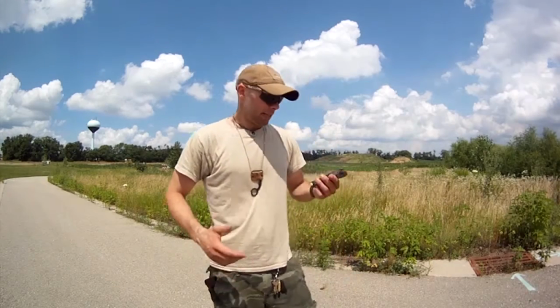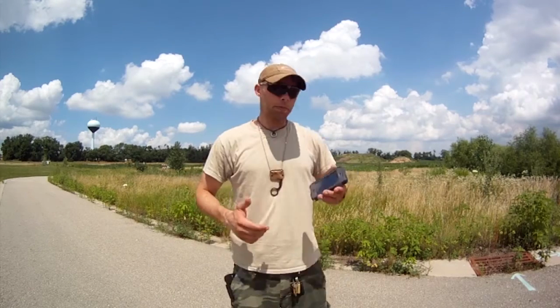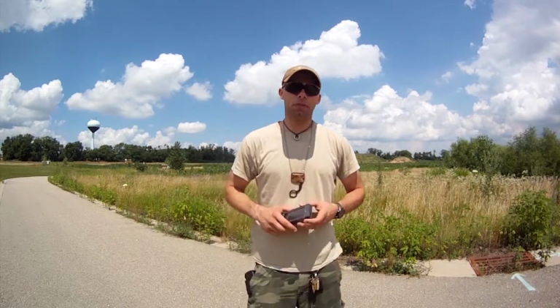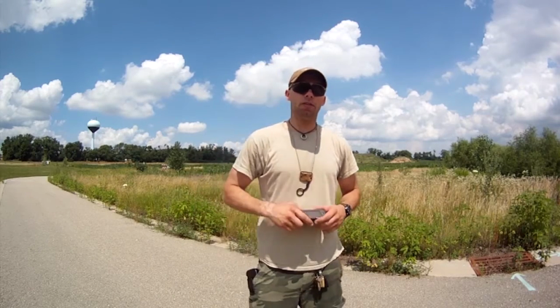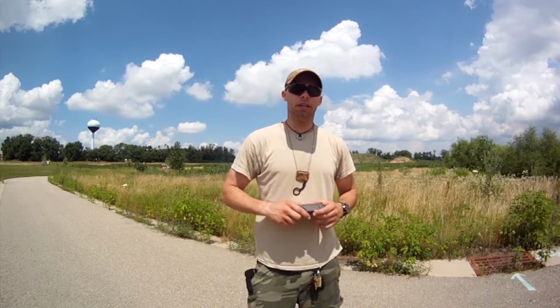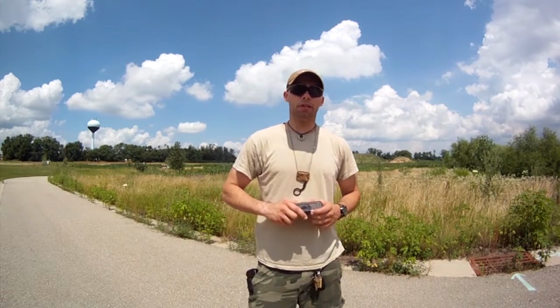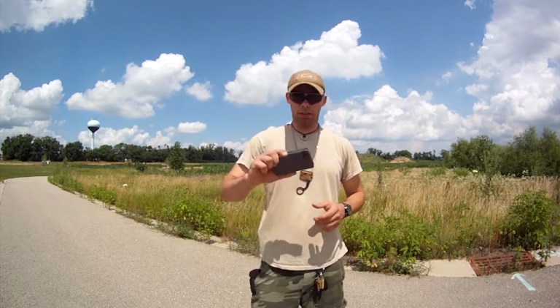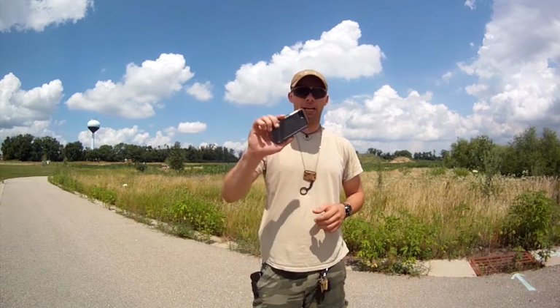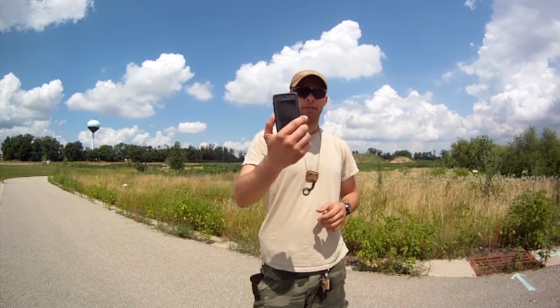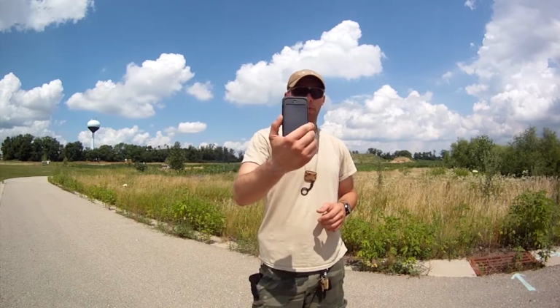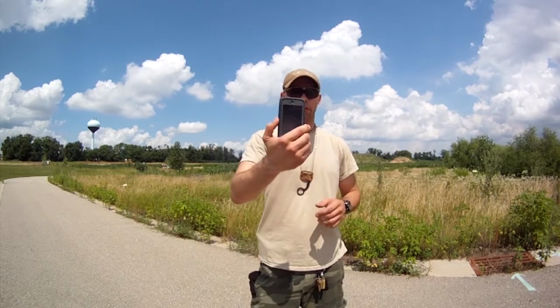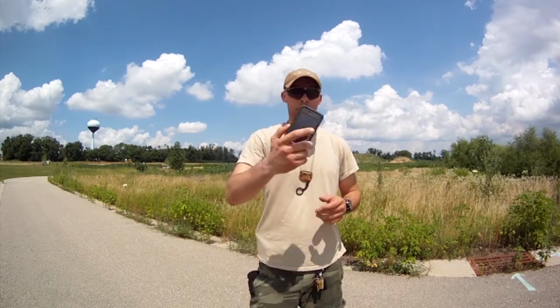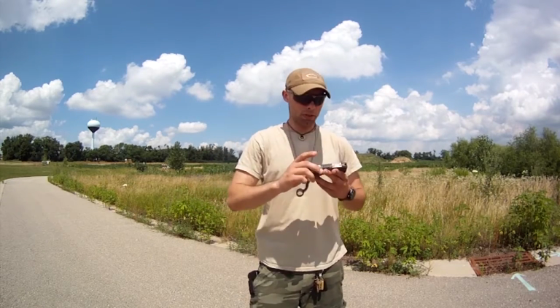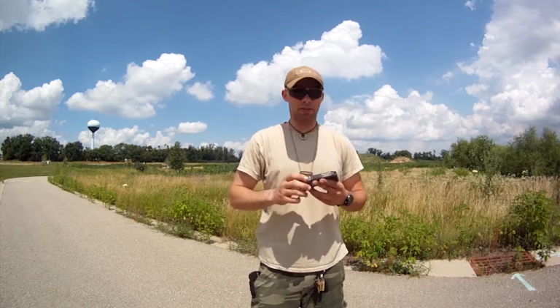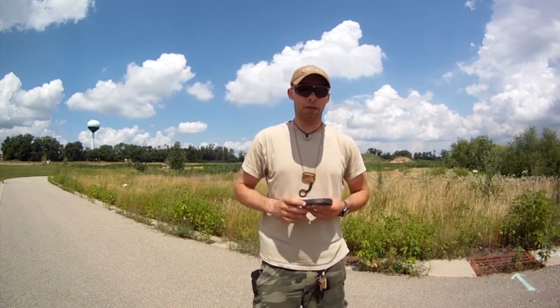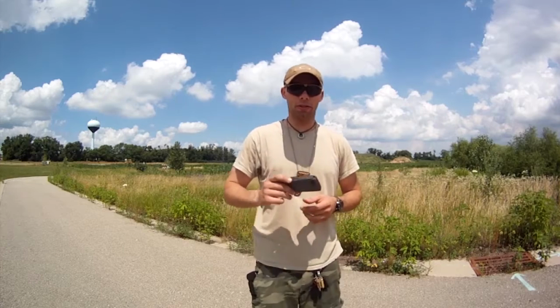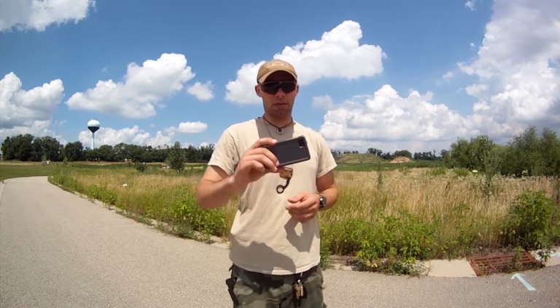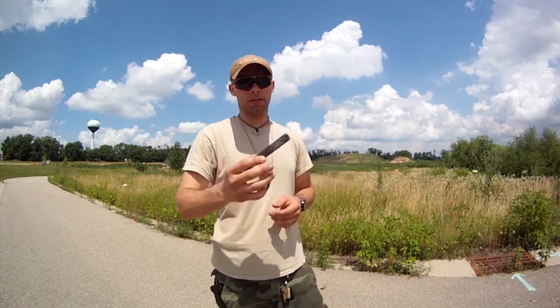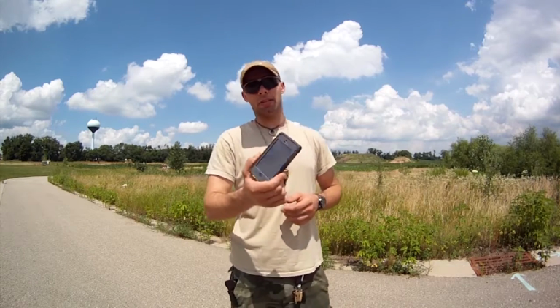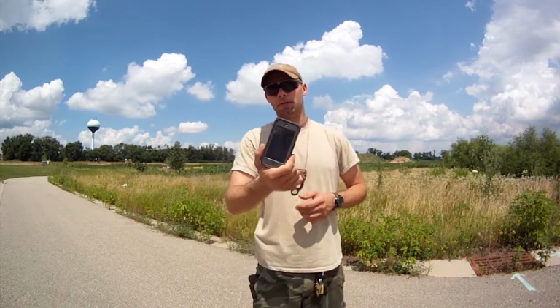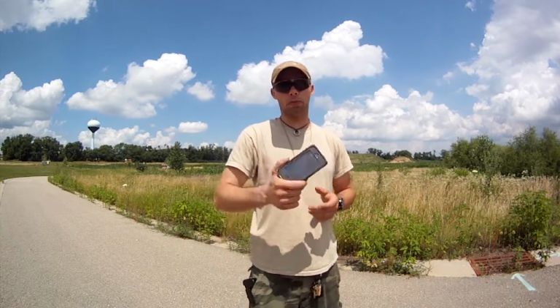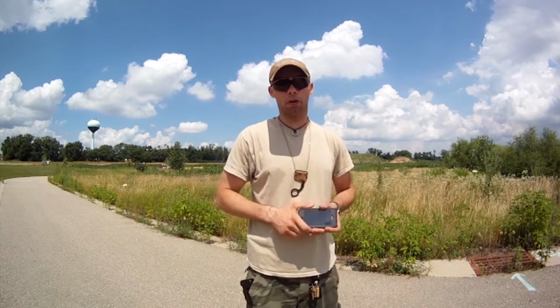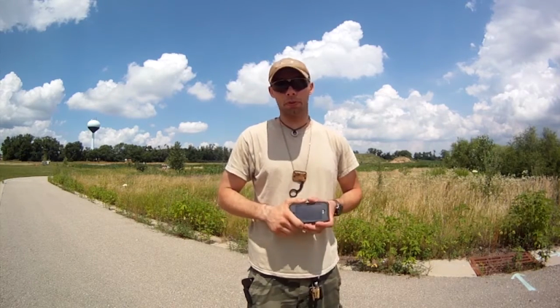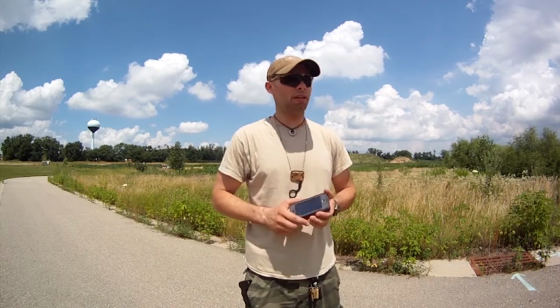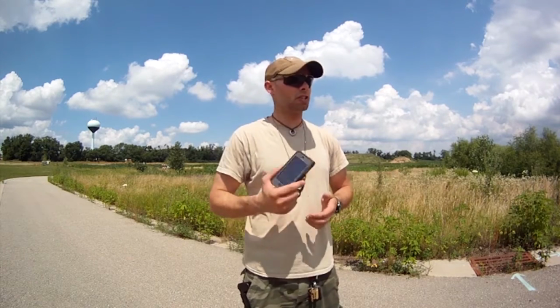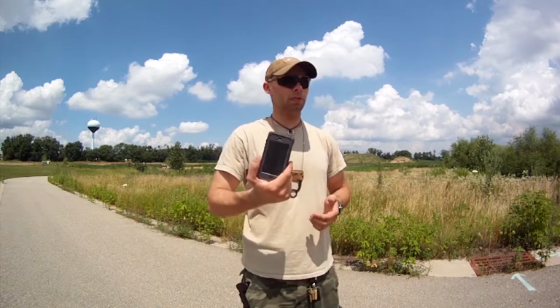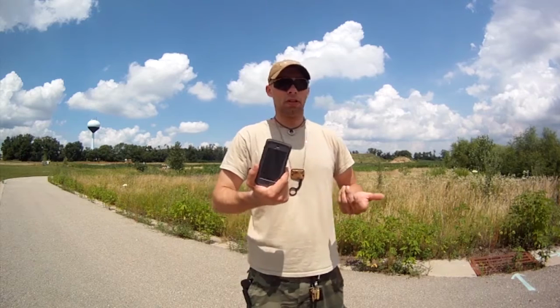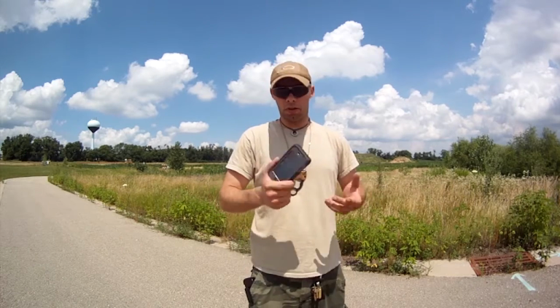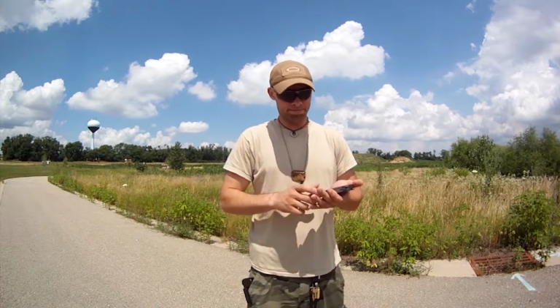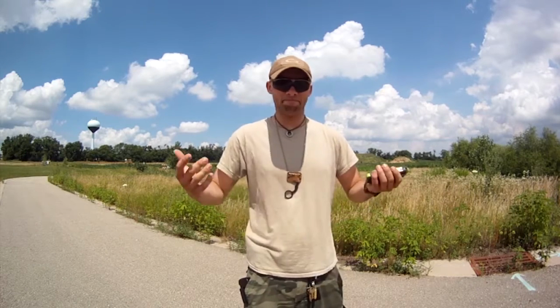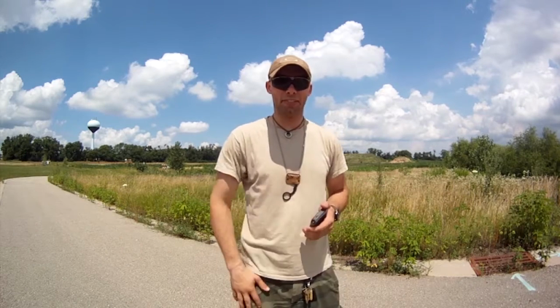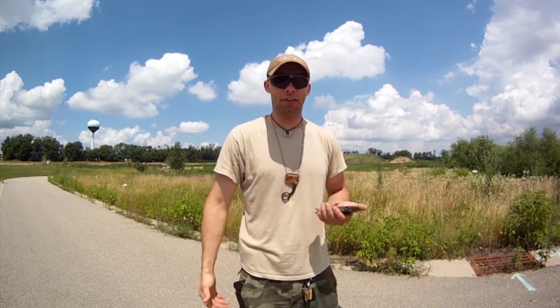Hey, what's up guys, we're Tech Hawks, and today we're gonna be taking a look at the OtterBox Armor Series. This is an incredibly rugged case — they claim it's dustproof, waterproof, and shockproof, so let's see how it actually holds up.